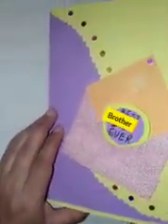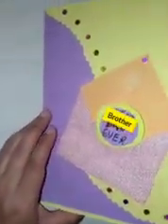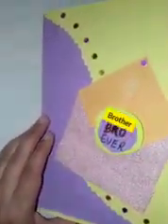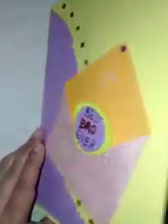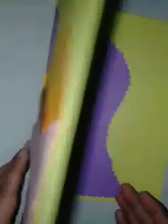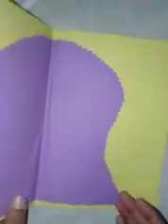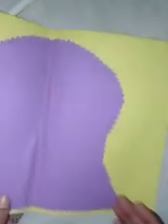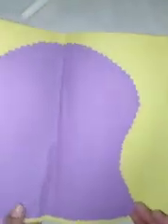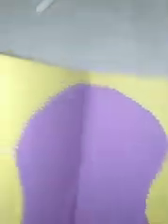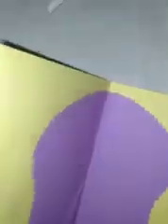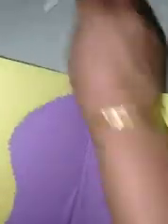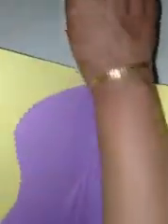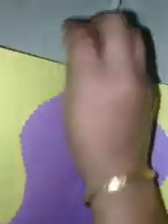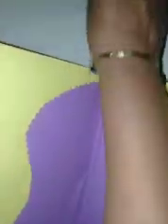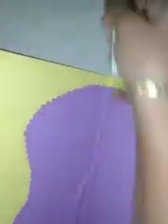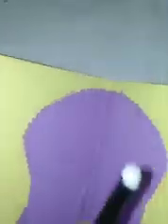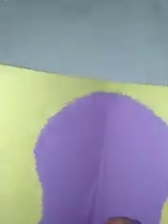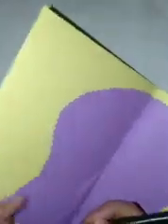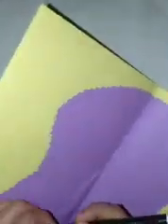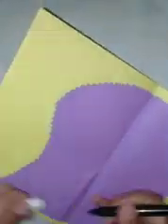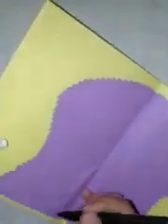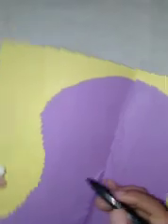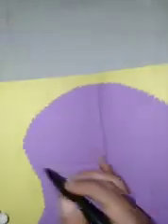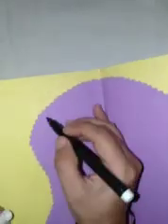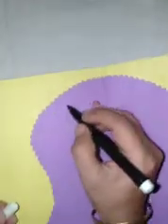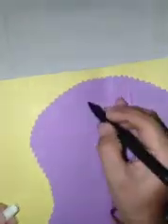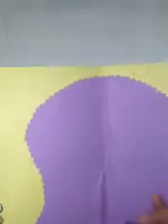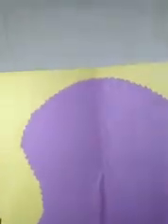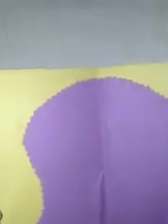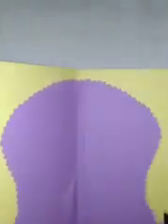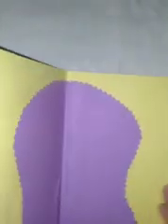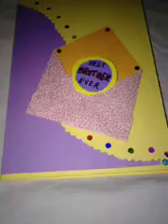Our card is ready. All that is left is writing a message, which you may write on your own.